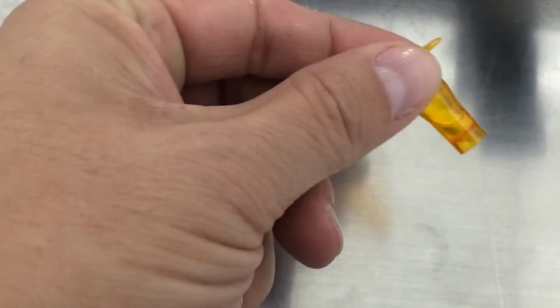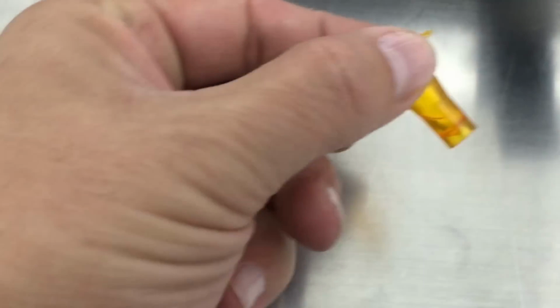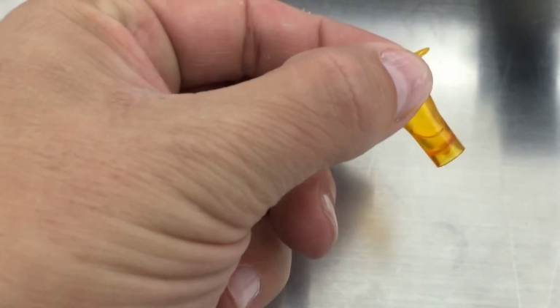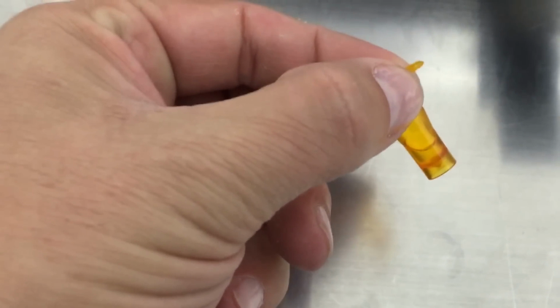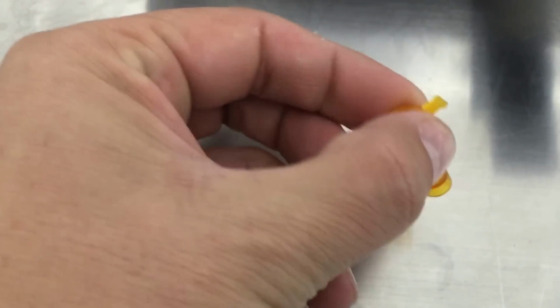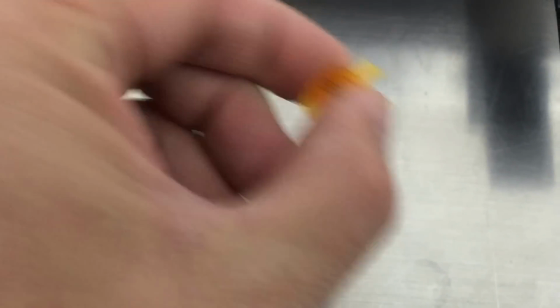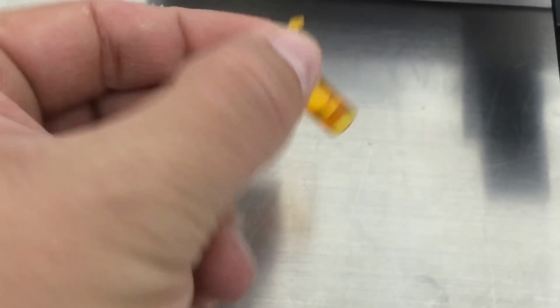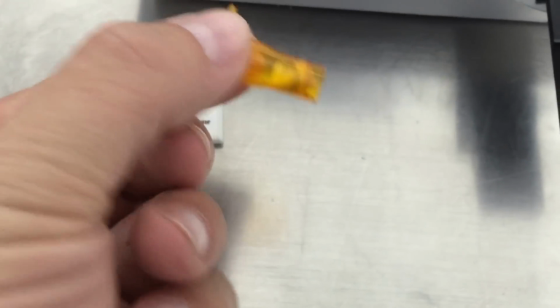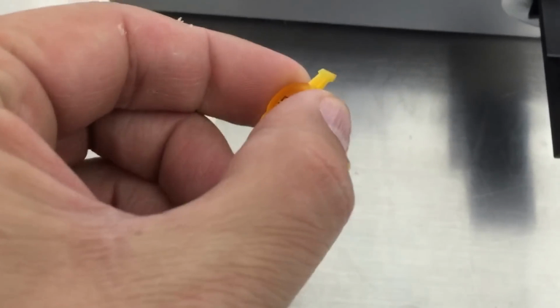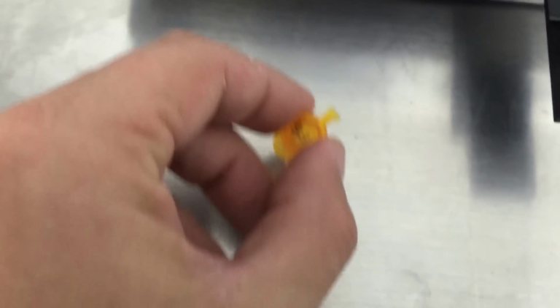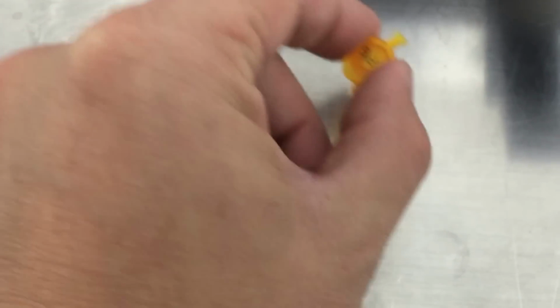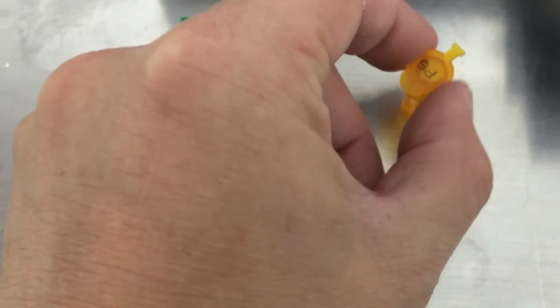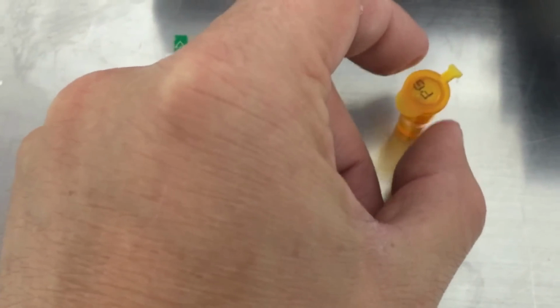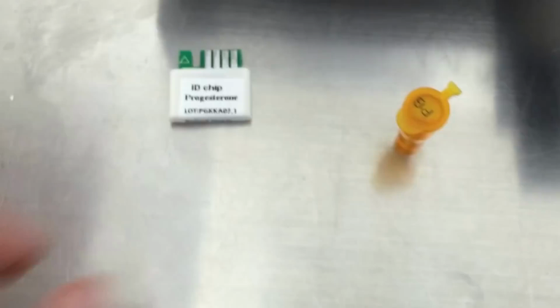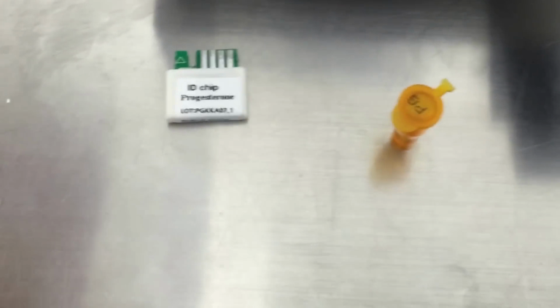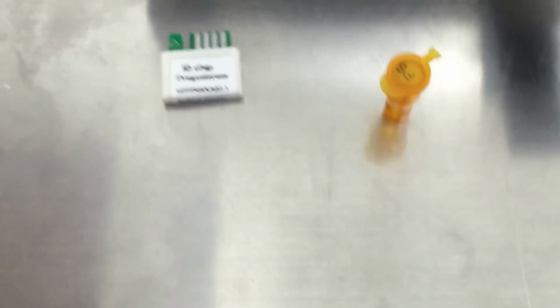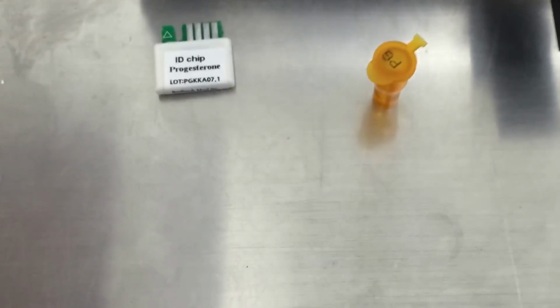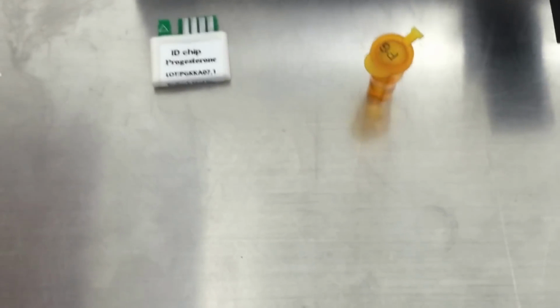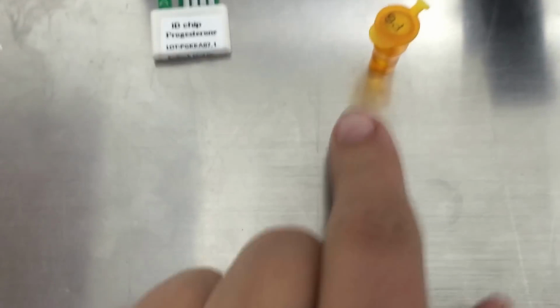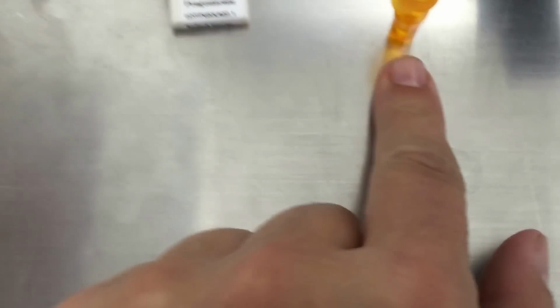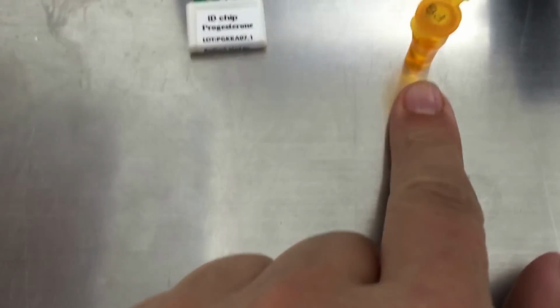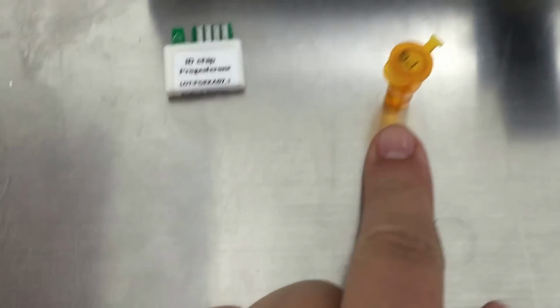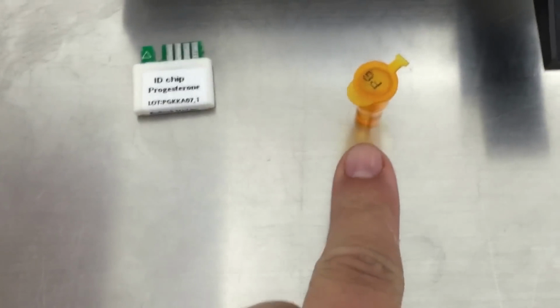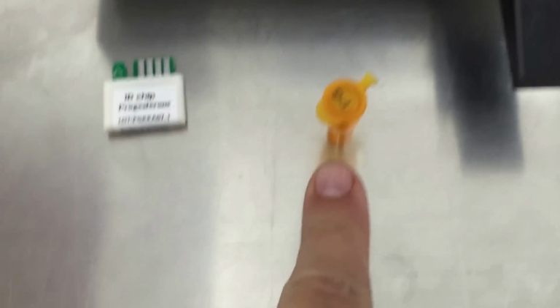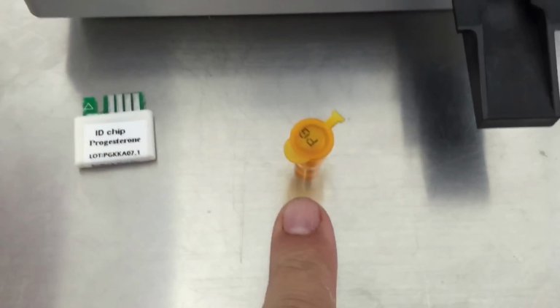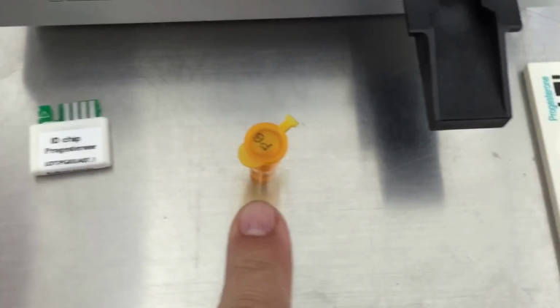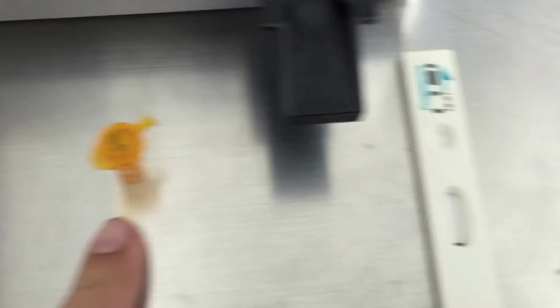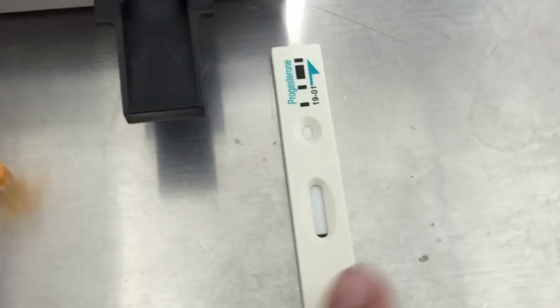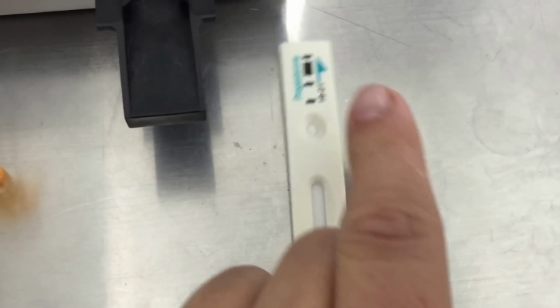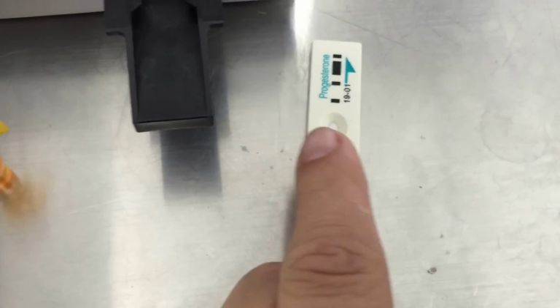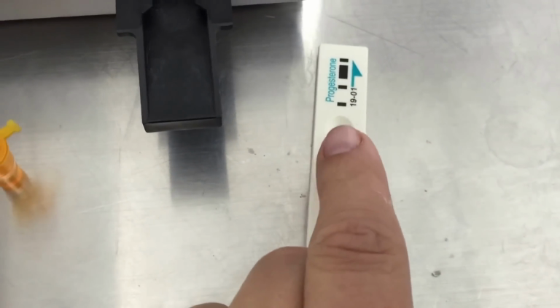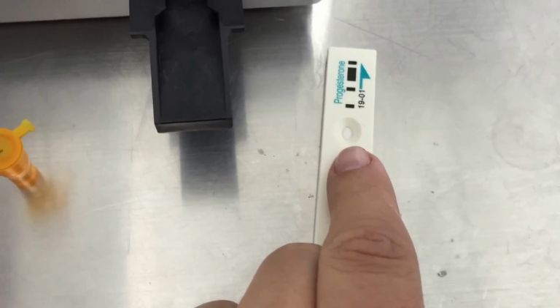This is the buffer. You mix it 10 times. After it's mixed, you want to withdraw 75 µL from here and put it in here.